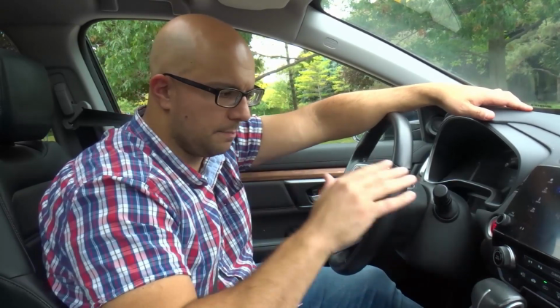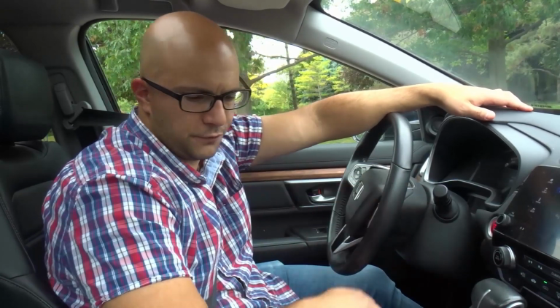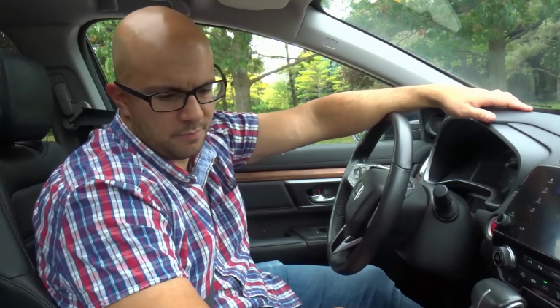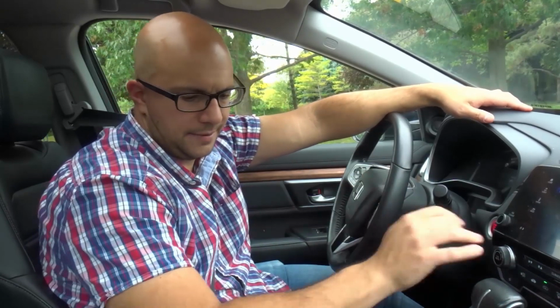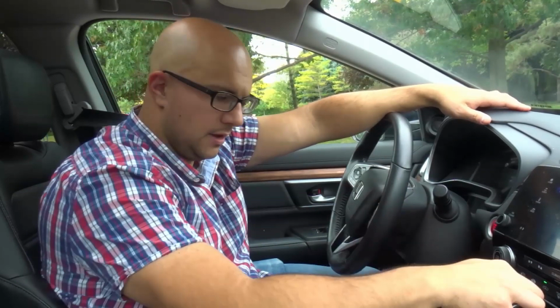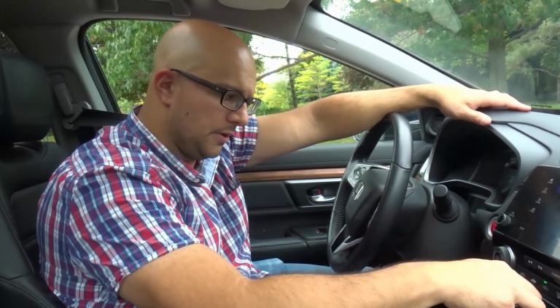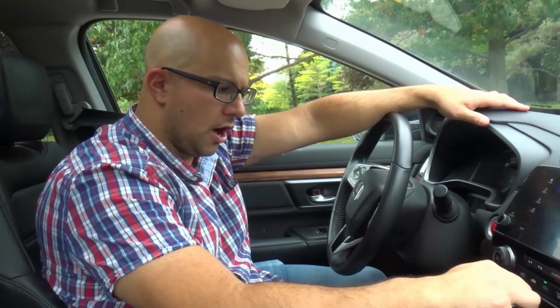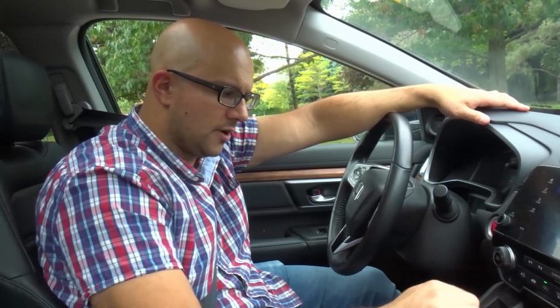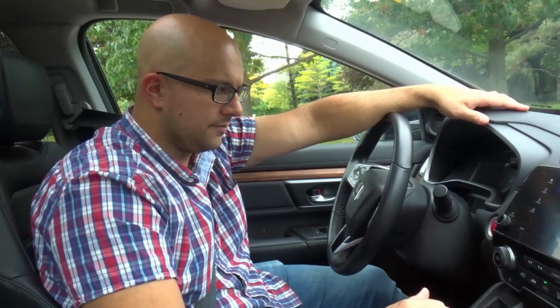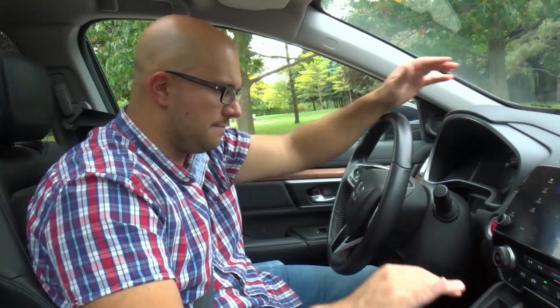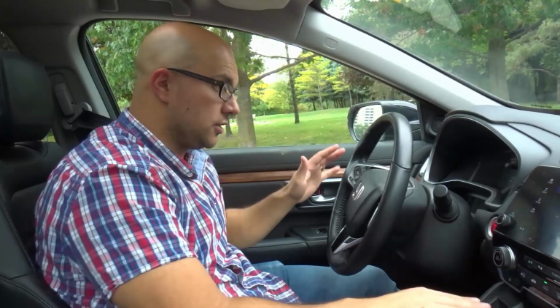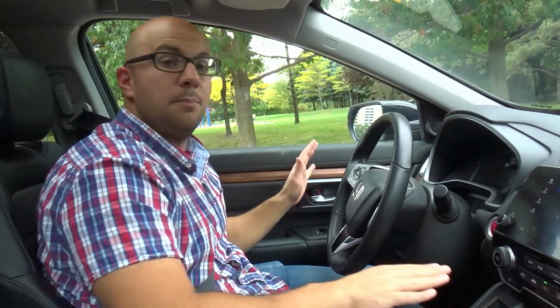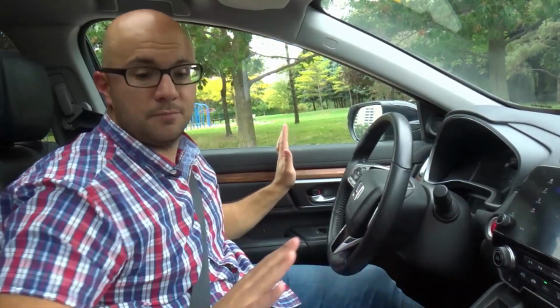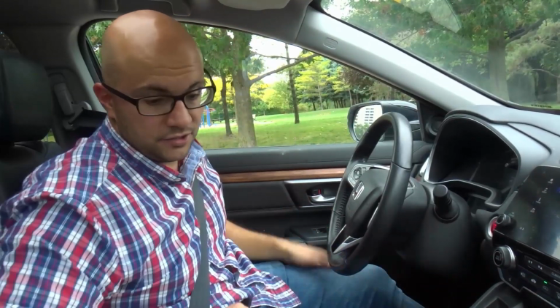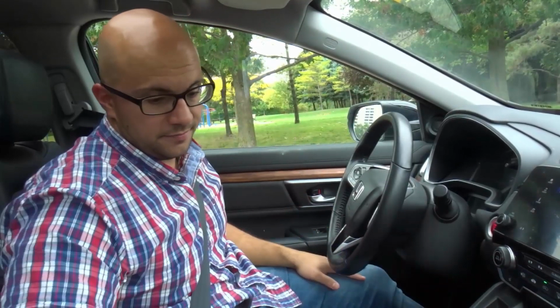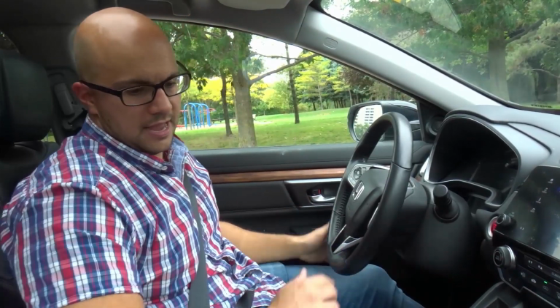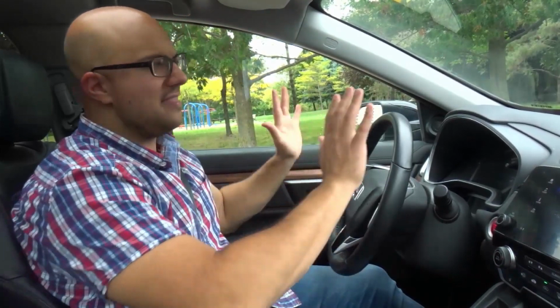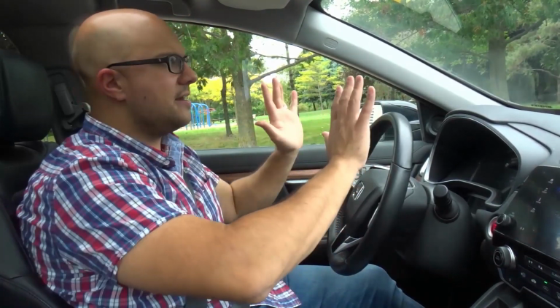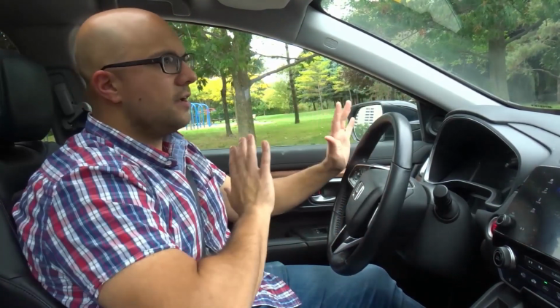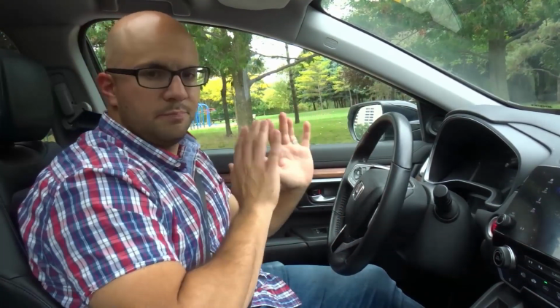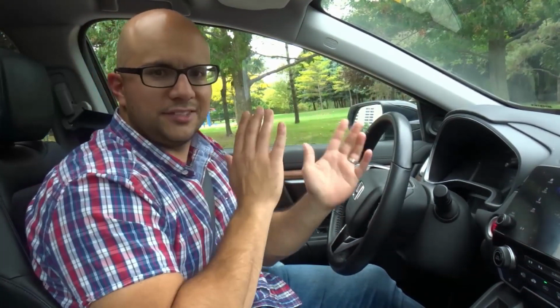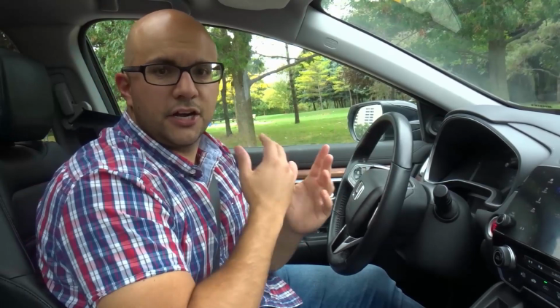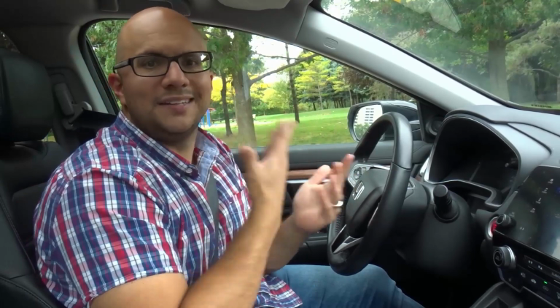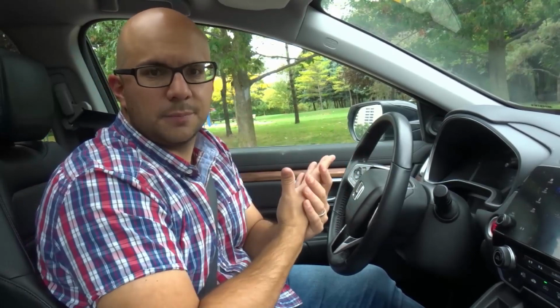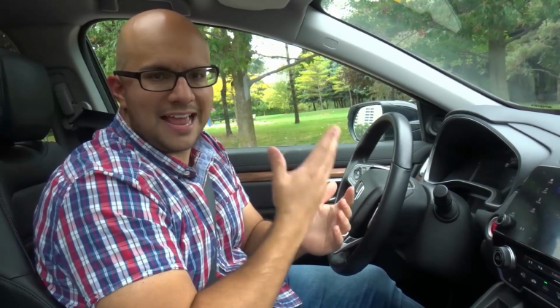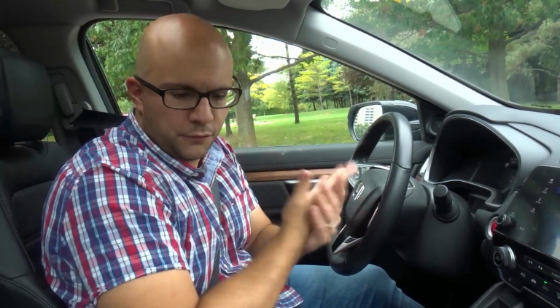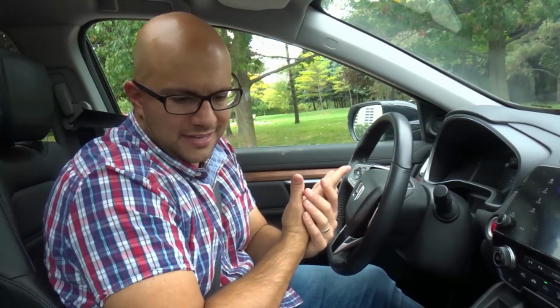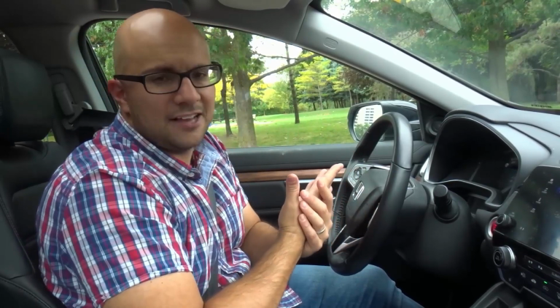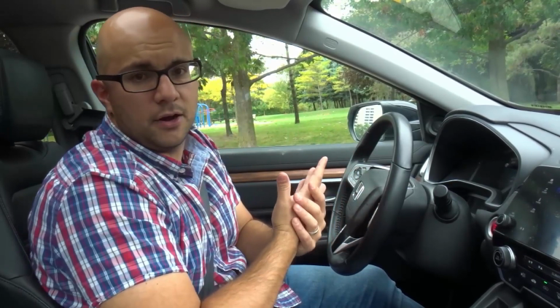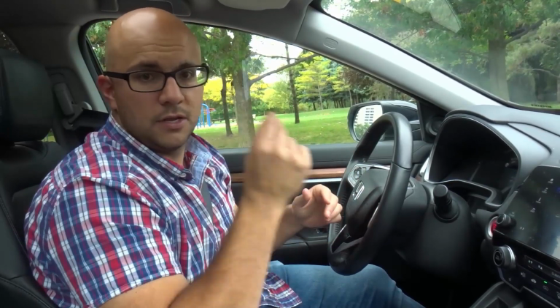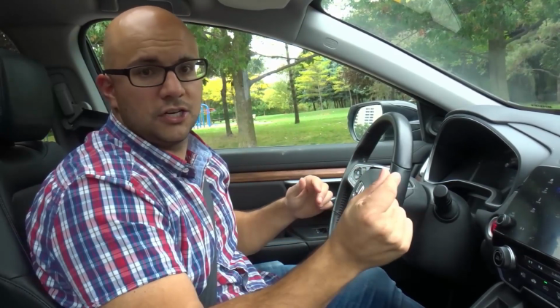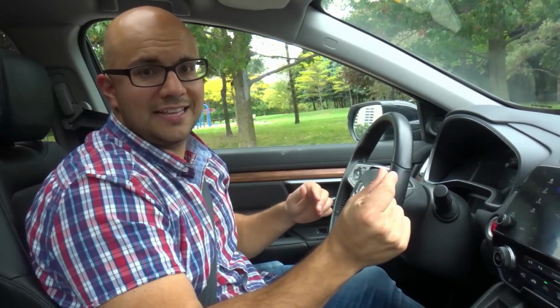I'll show you from a standstill and then I'll show you also while you're driving how to accelerate fast. You want to put your foot on the brake, put the car in drive, and make sure that the parking brake is off.